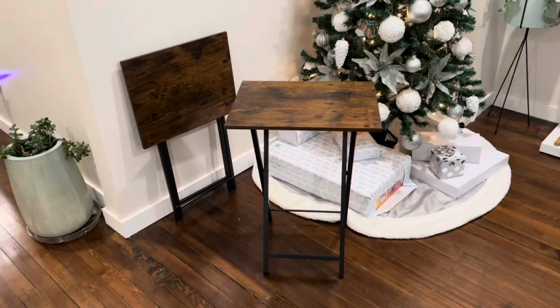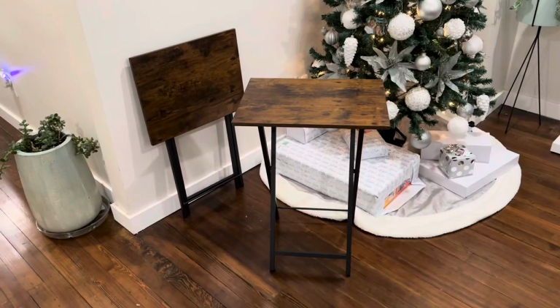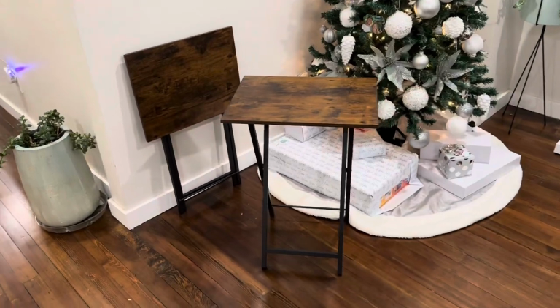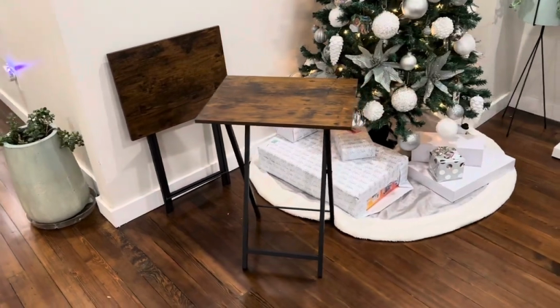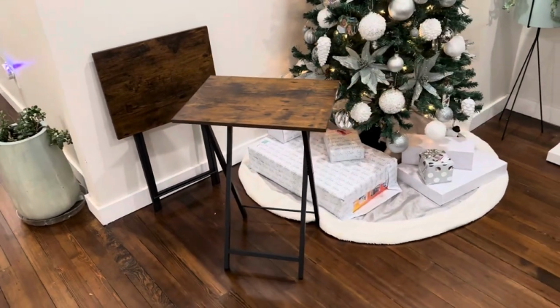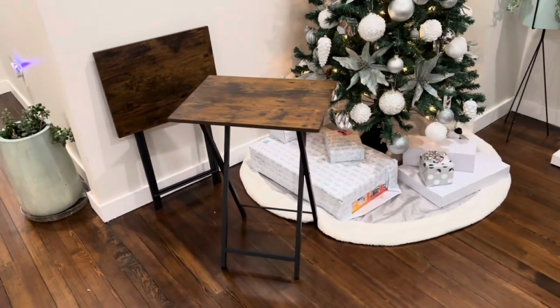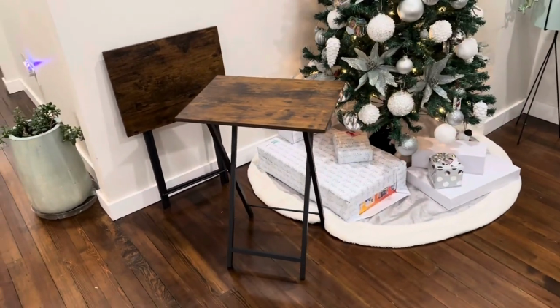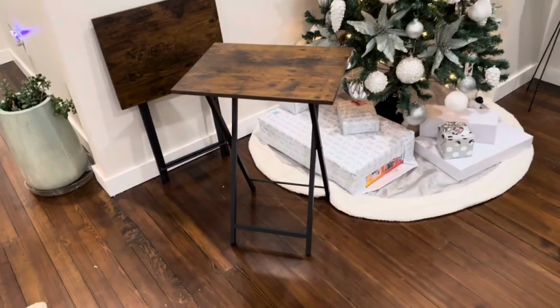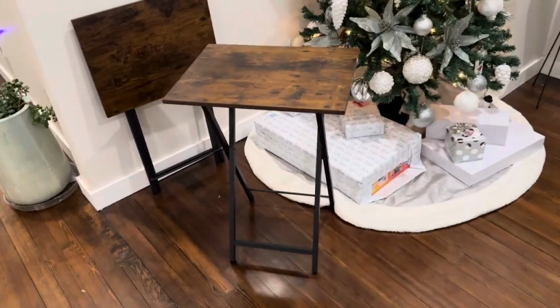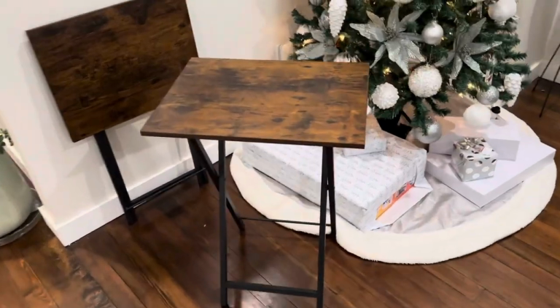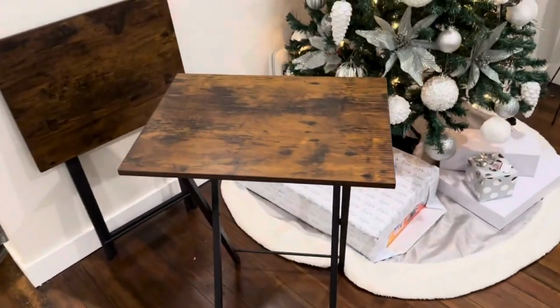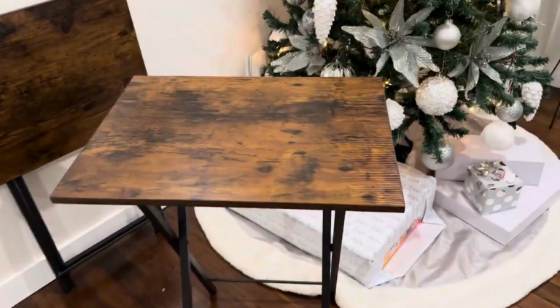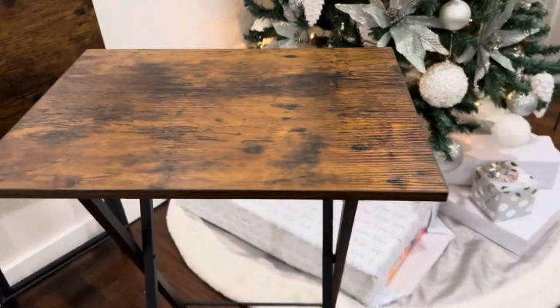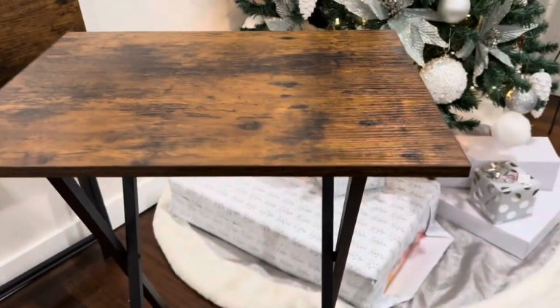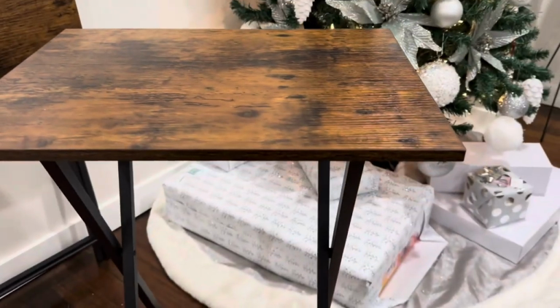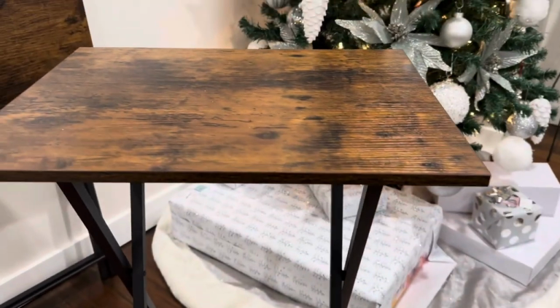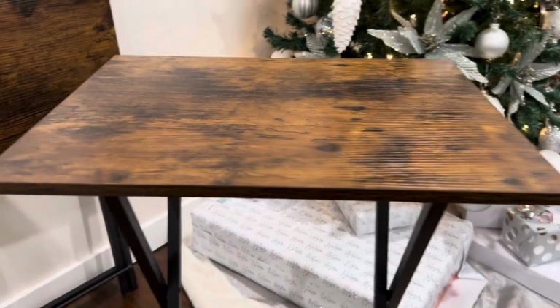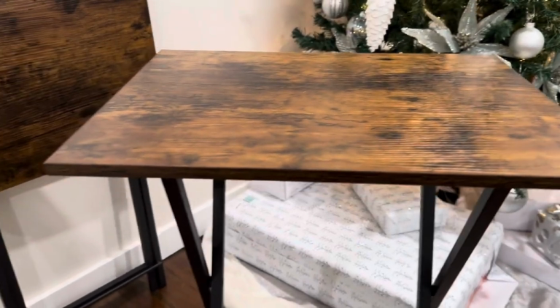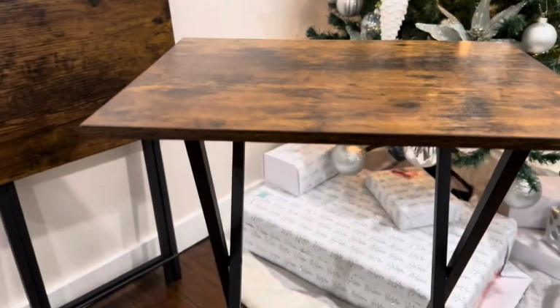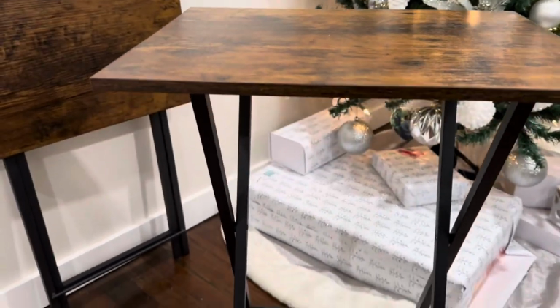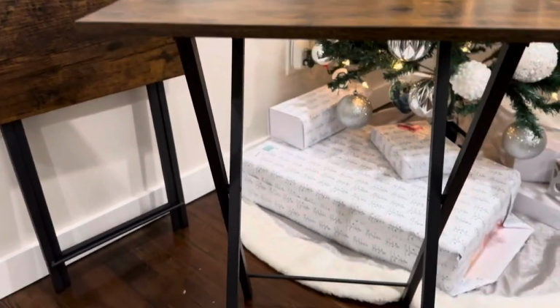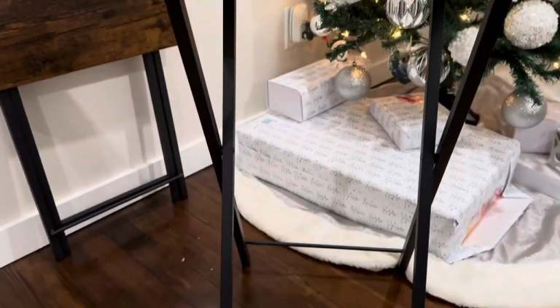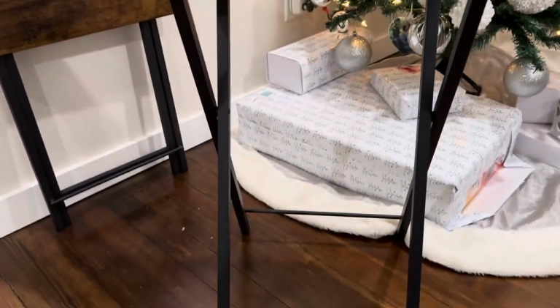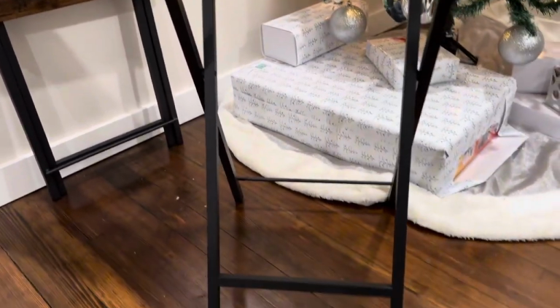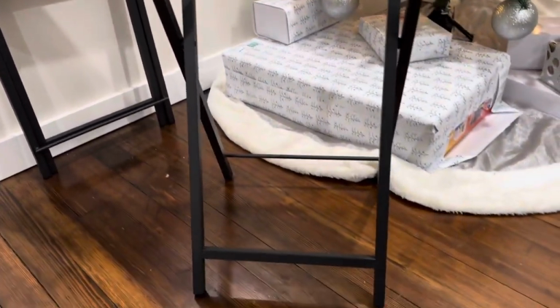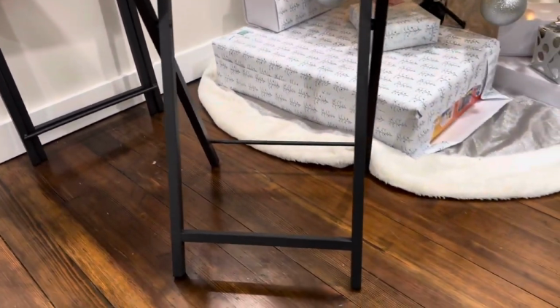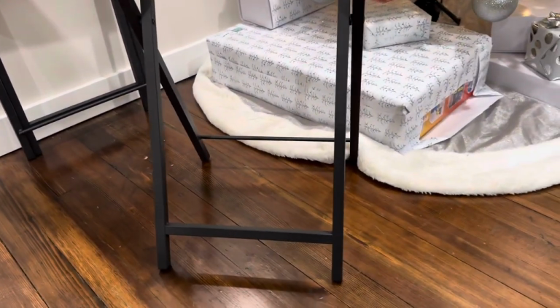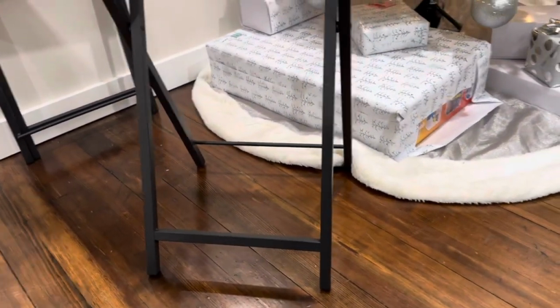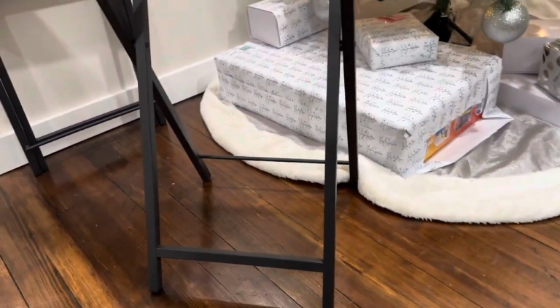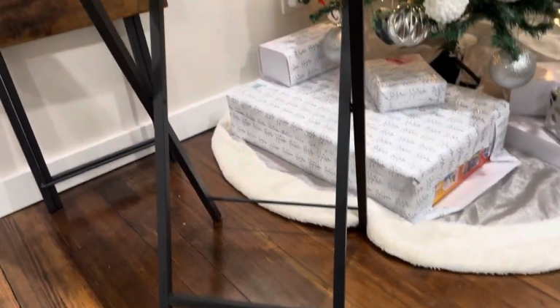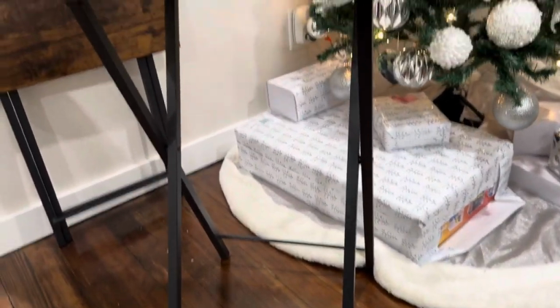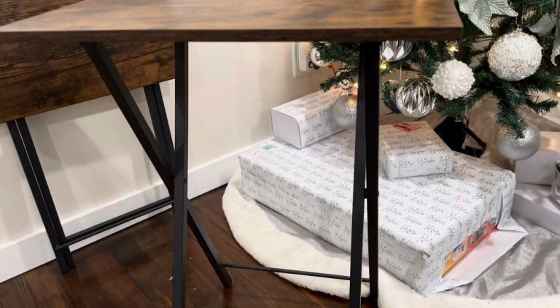This is the set of two tray tables. They have a solid wood top with a beautiful dark stained veneer. The lower here is made from nice quality metal. It folds out easy.